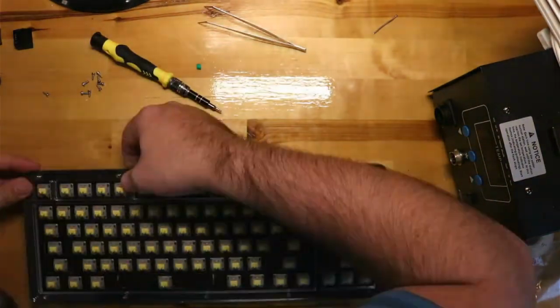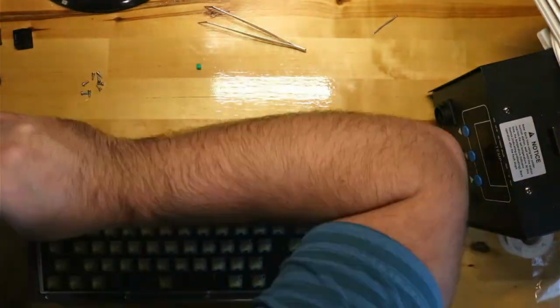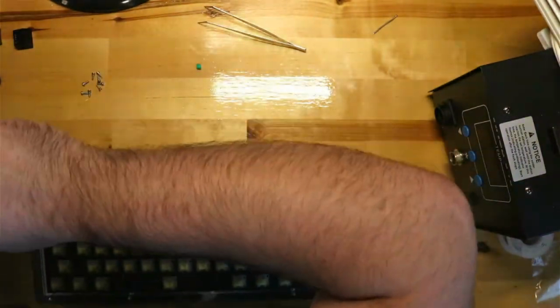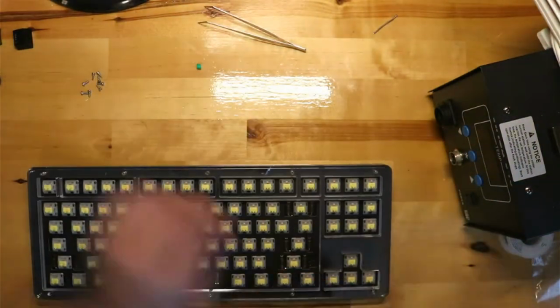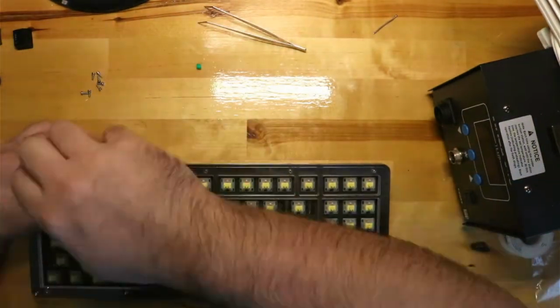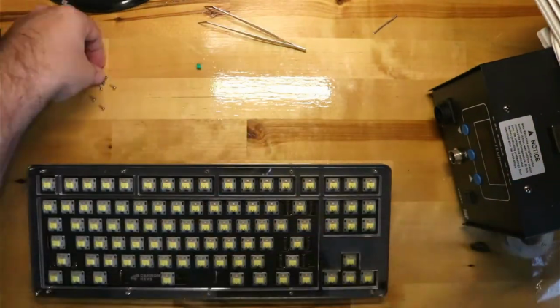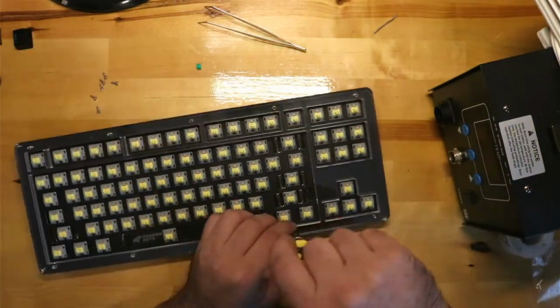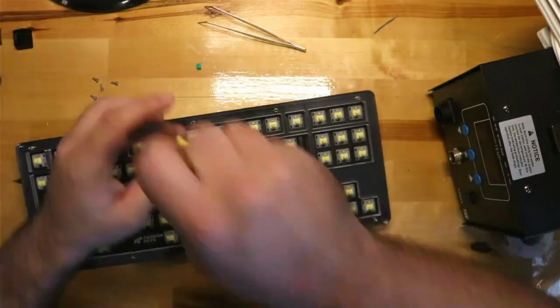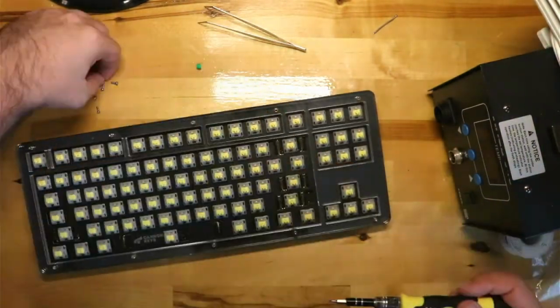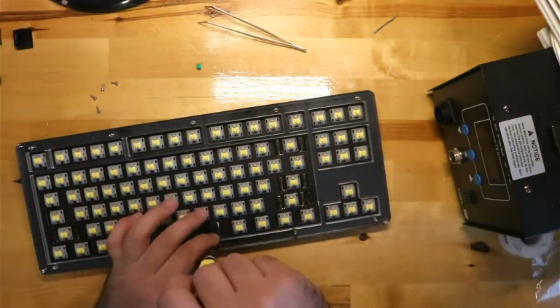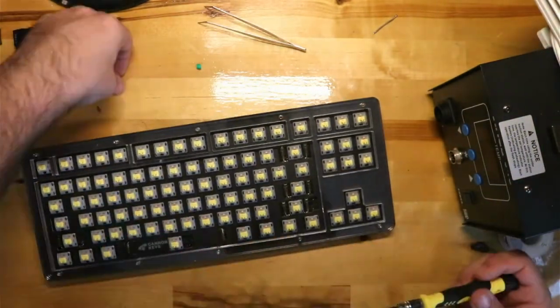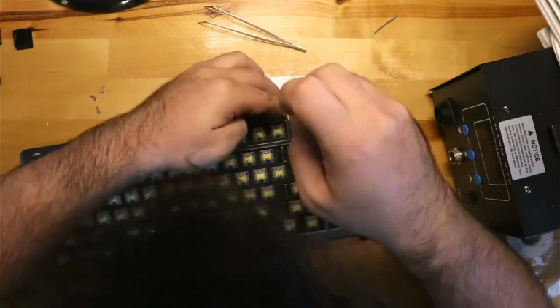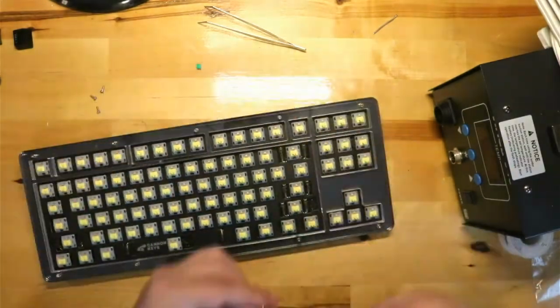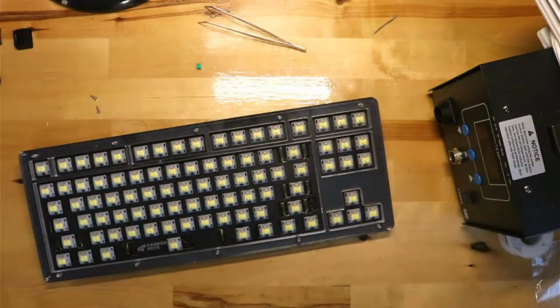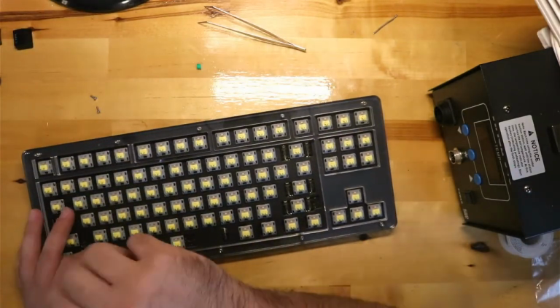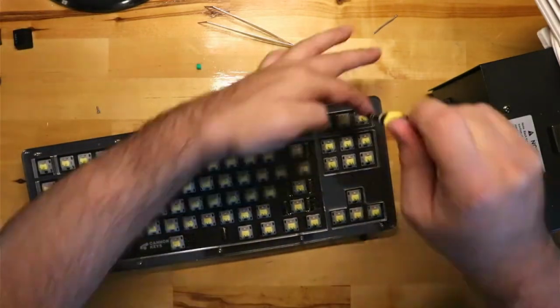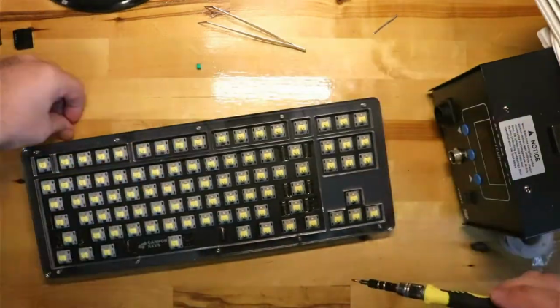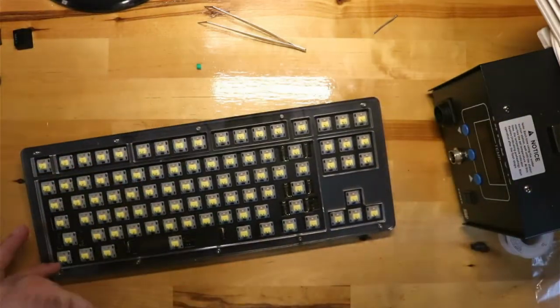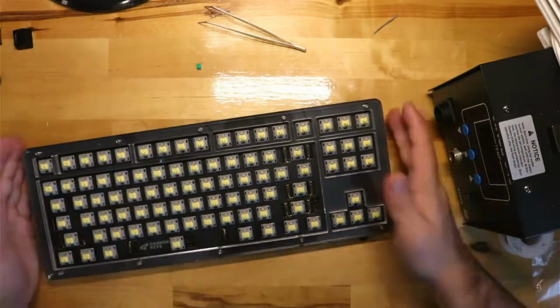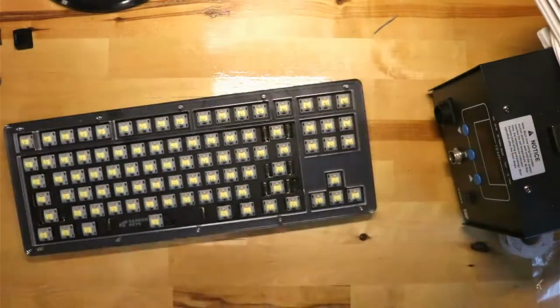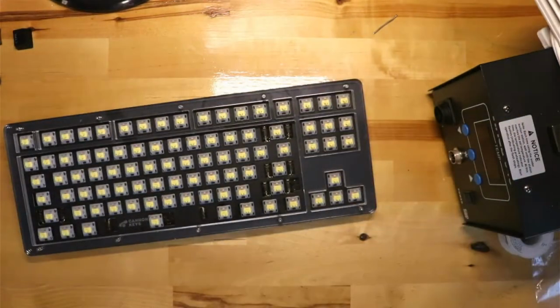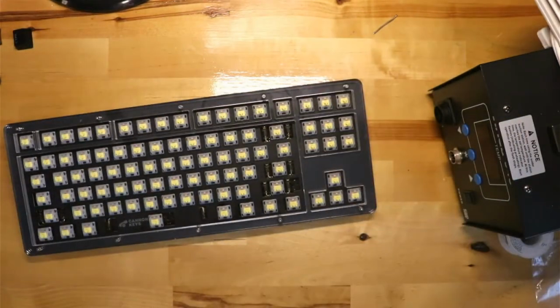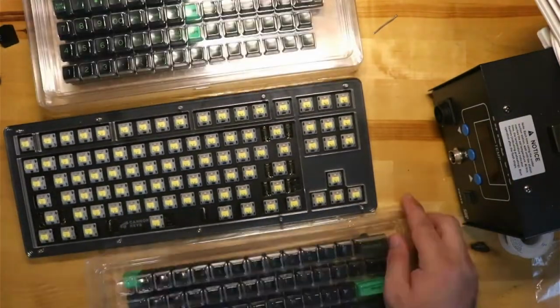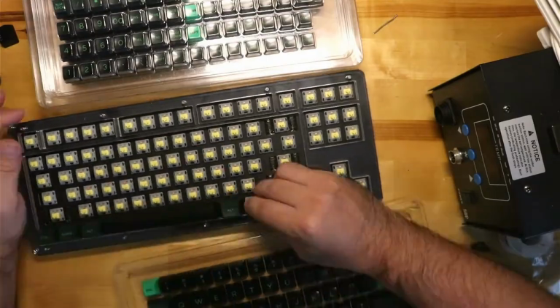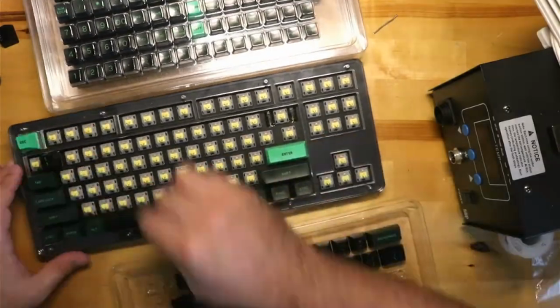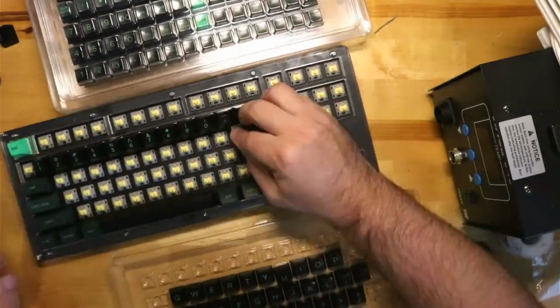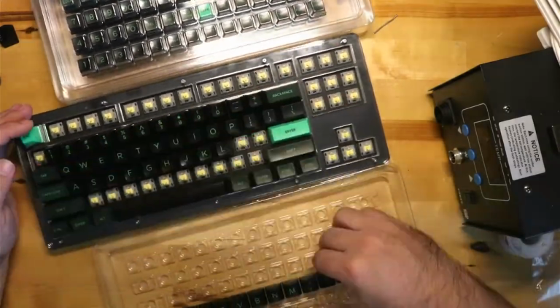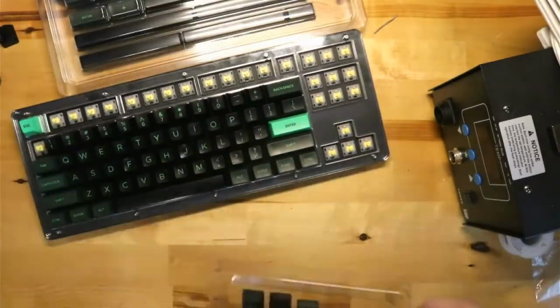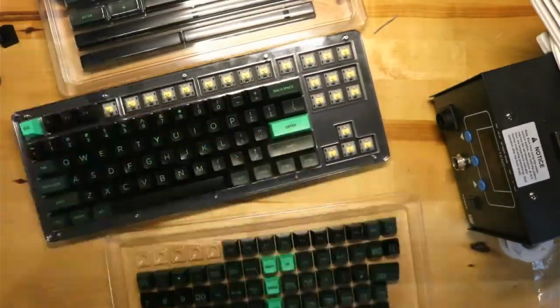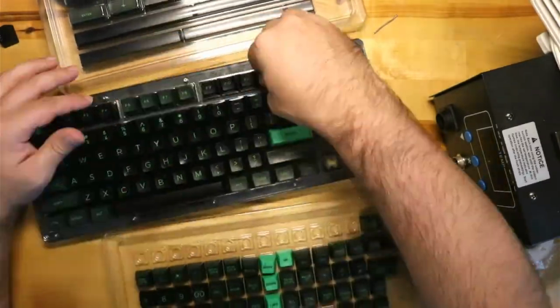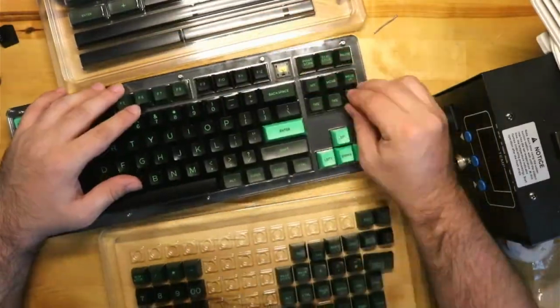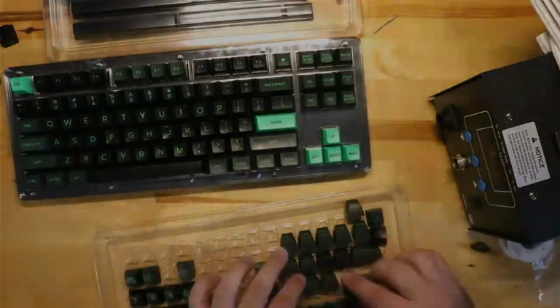The last top layer was smaller than the other top layers. I screwed this last layer in using a star pattern and put all the keycaps on. Listen to how deep and thocky this board is.